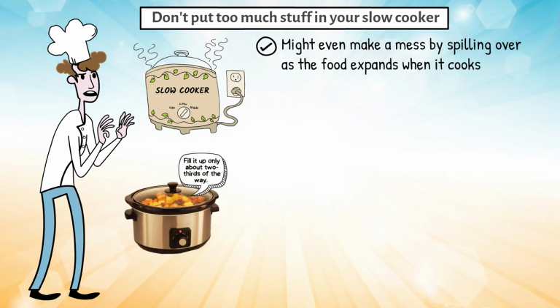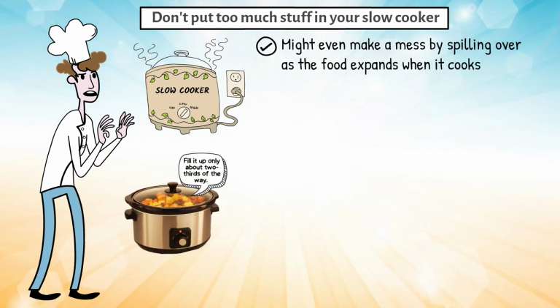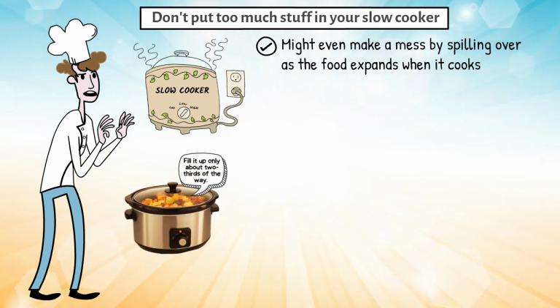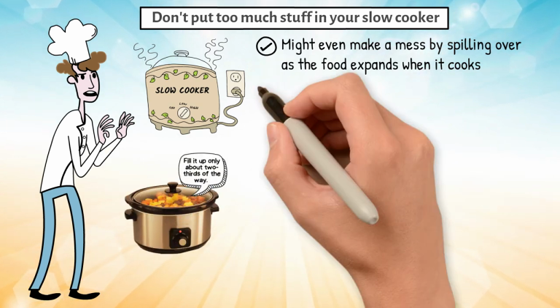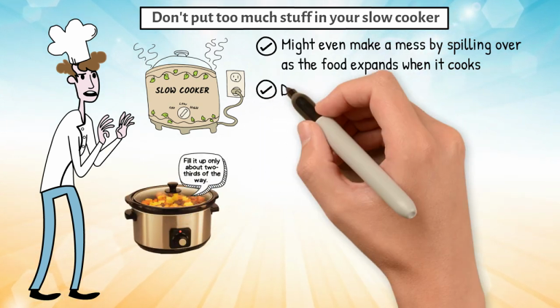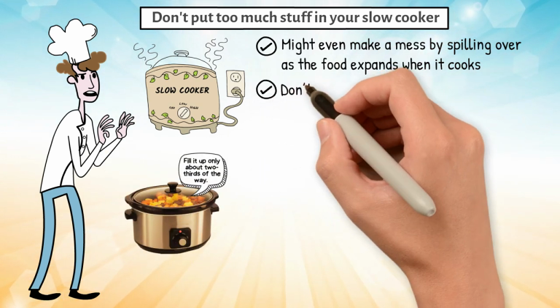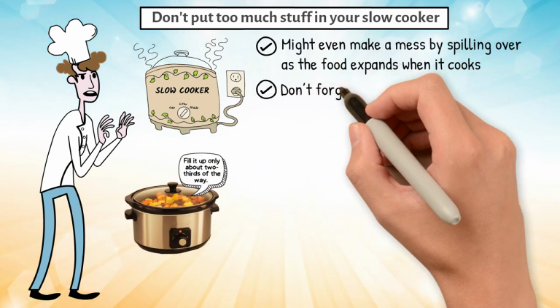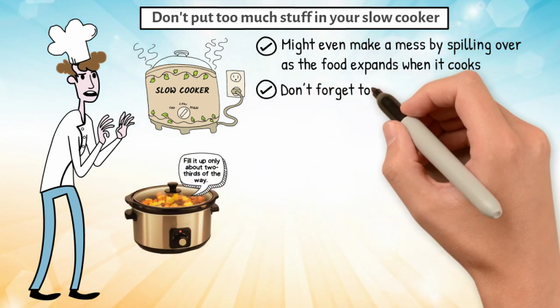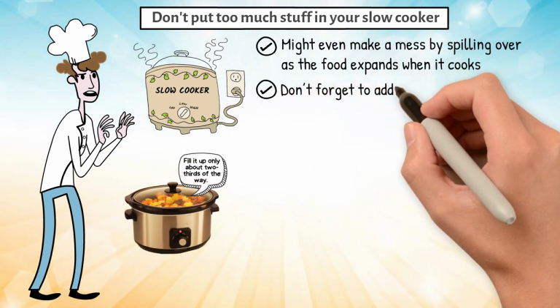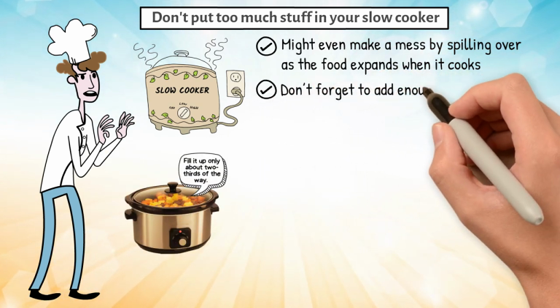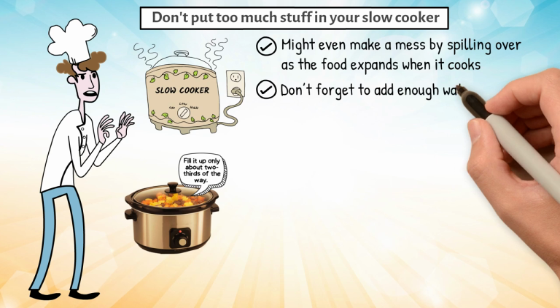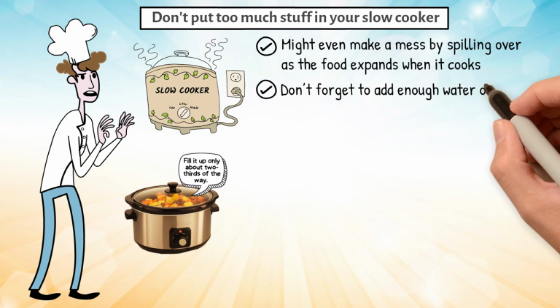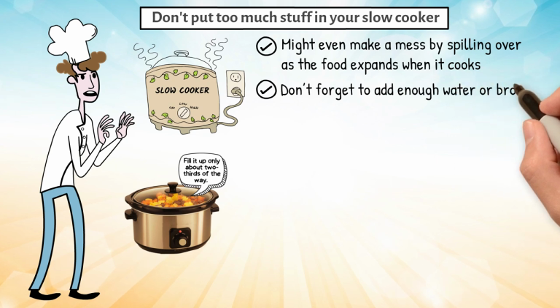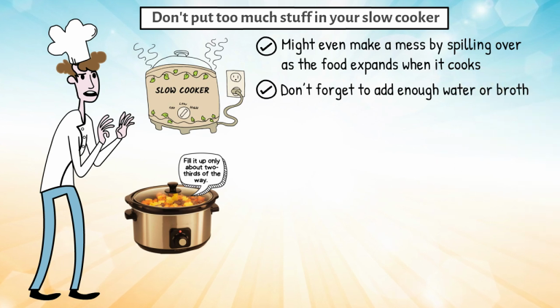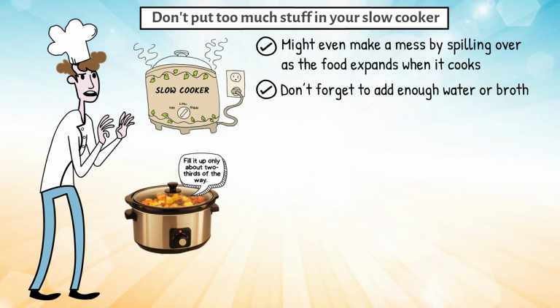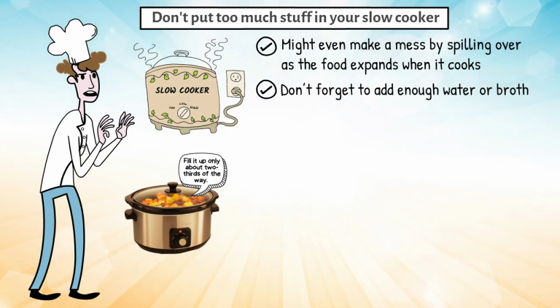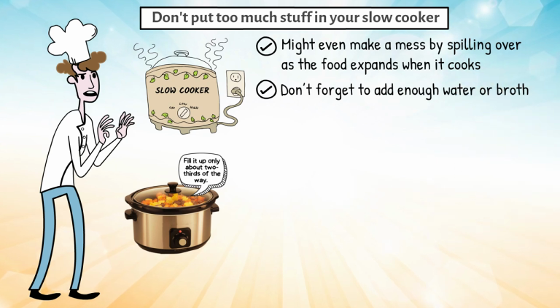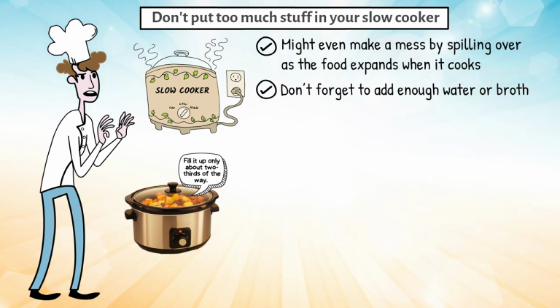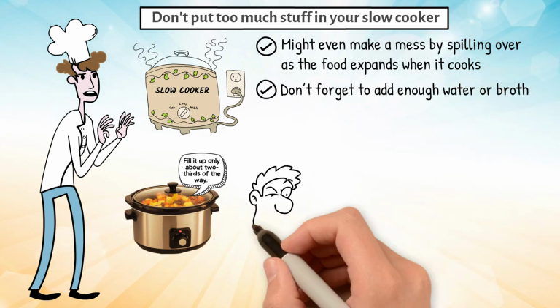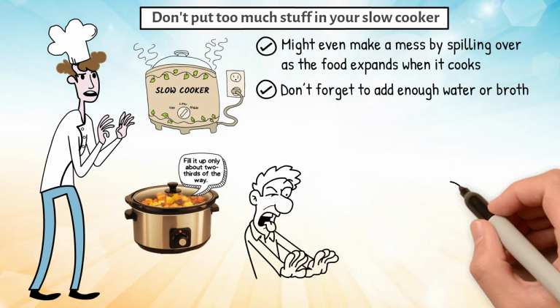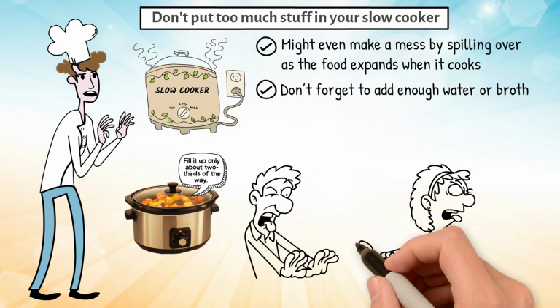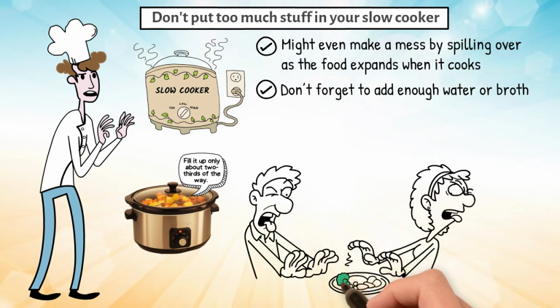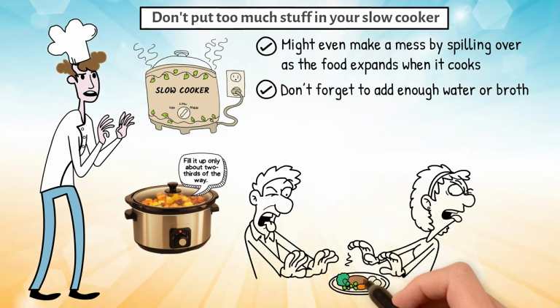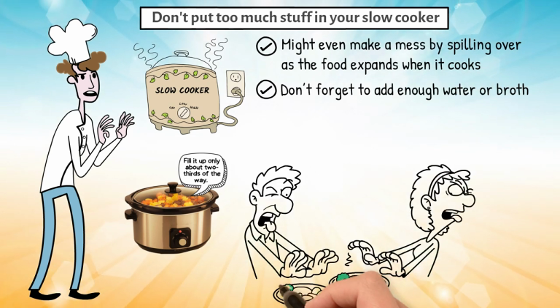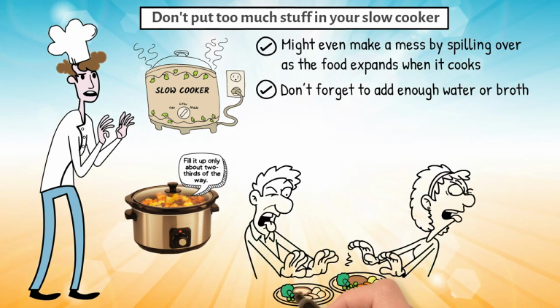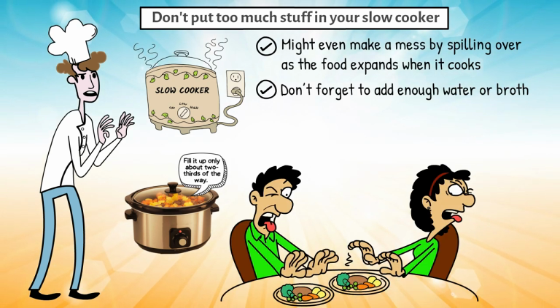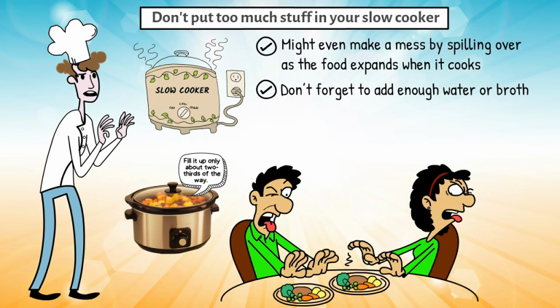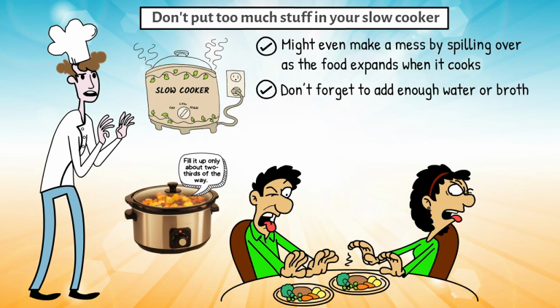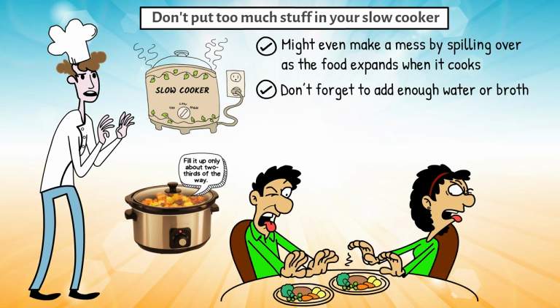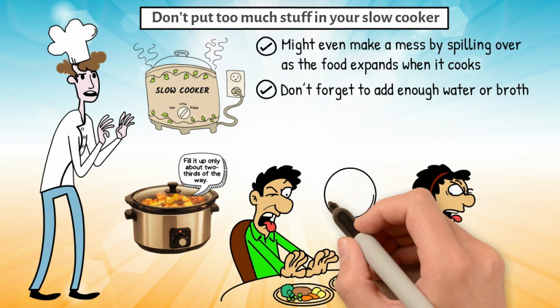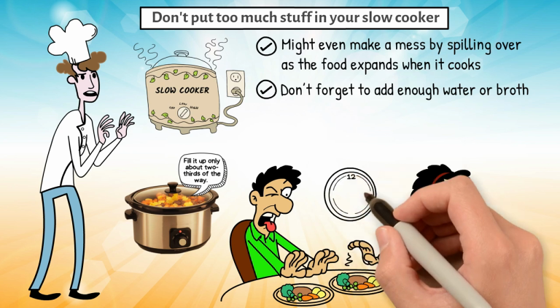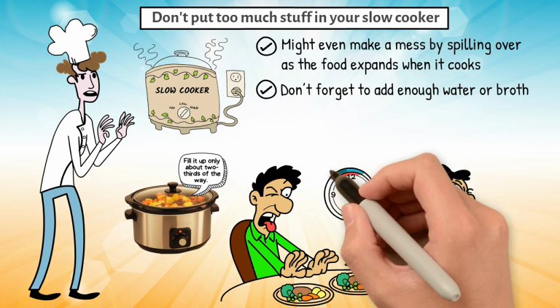Also, don't forget to add enough water or broth, because if there's too little, your food could get burnt — especially if you're cooking it all night.